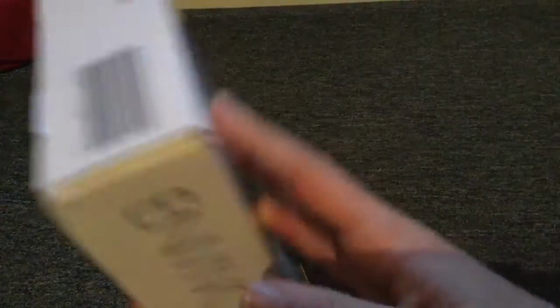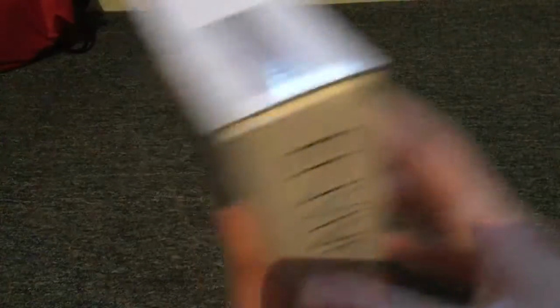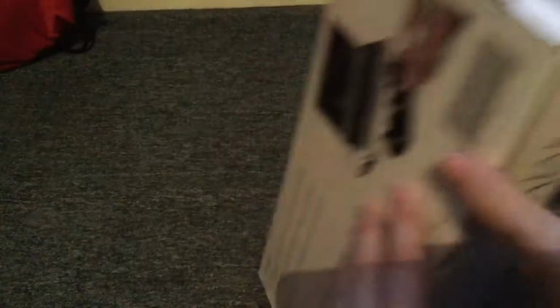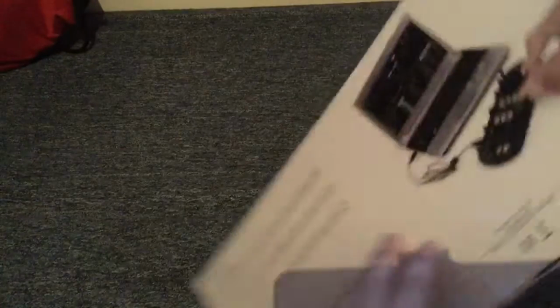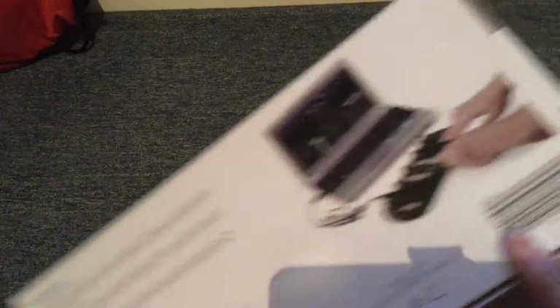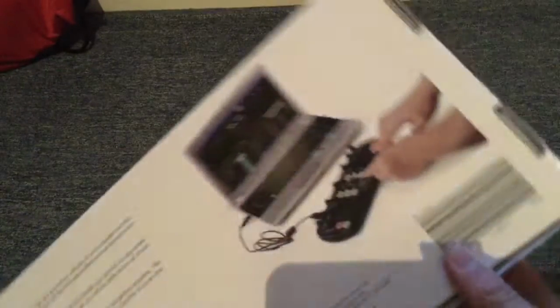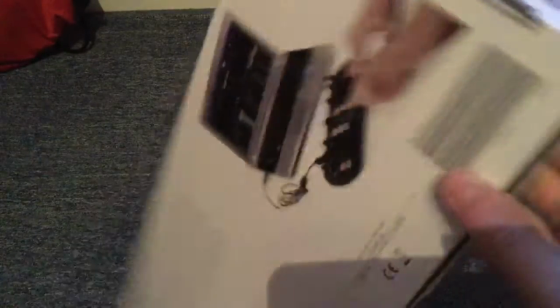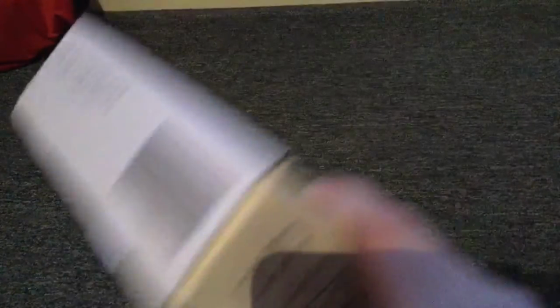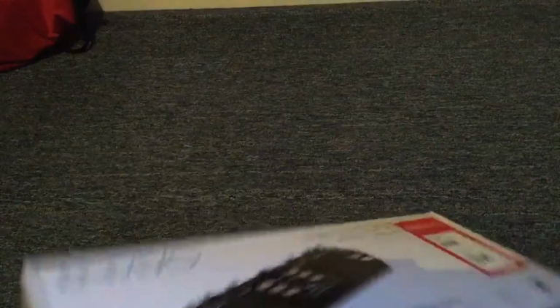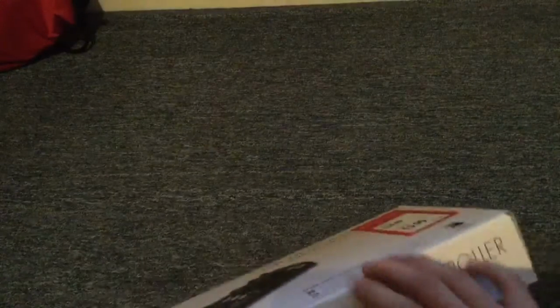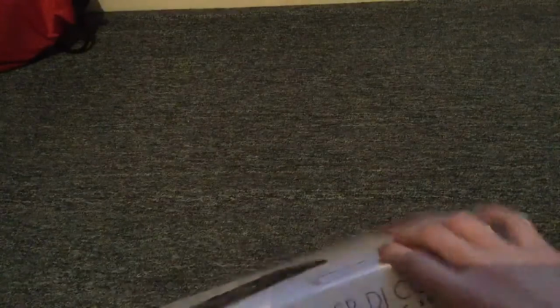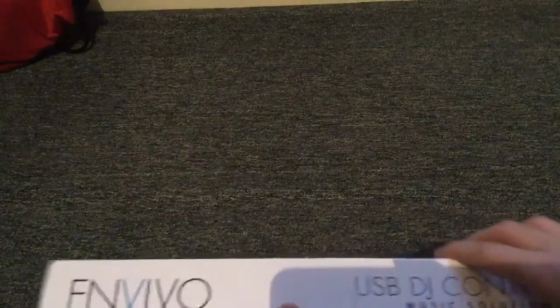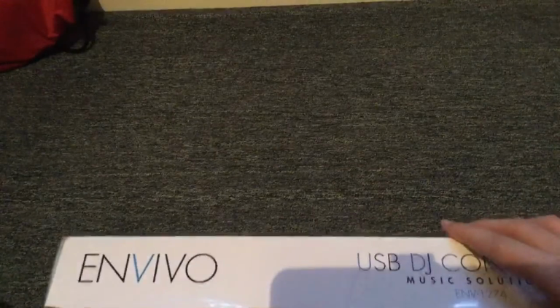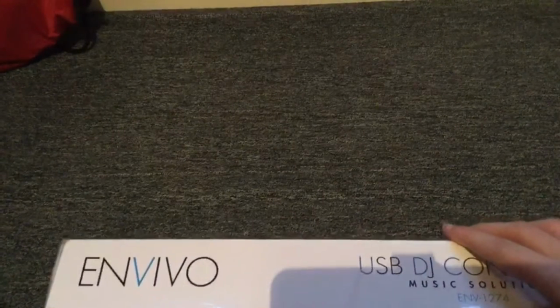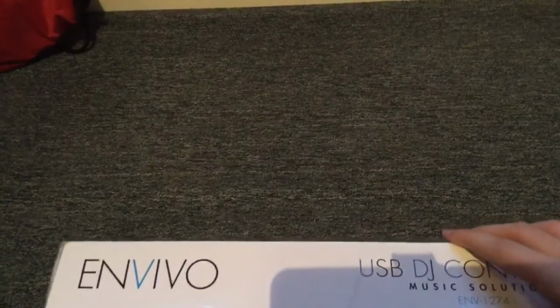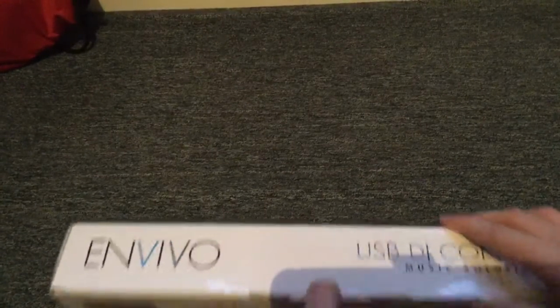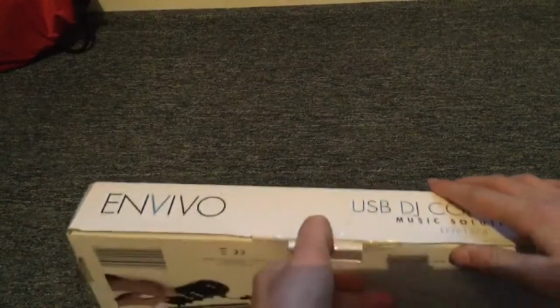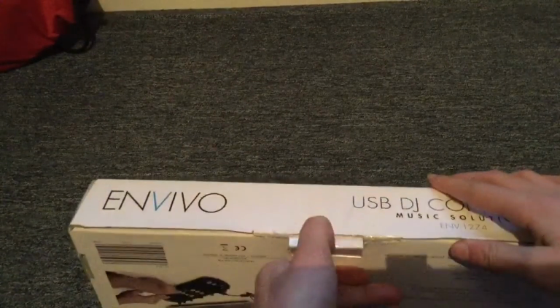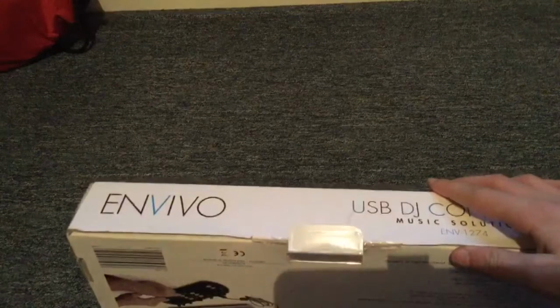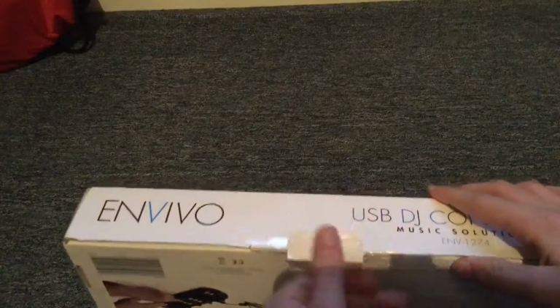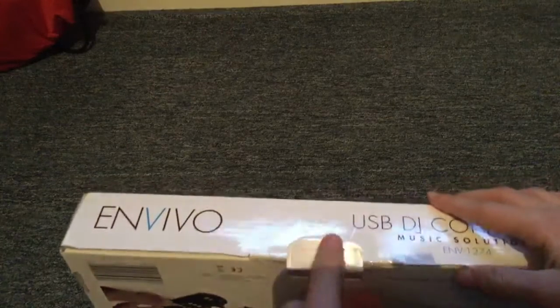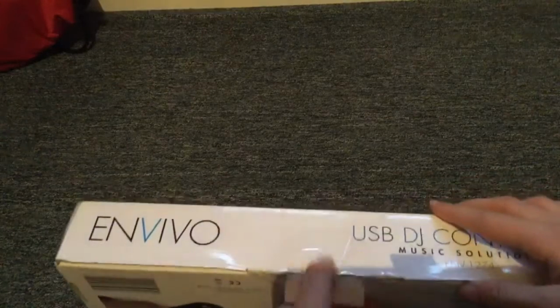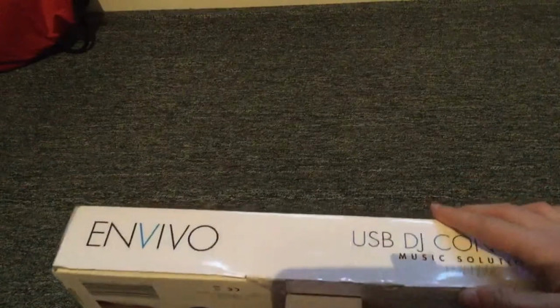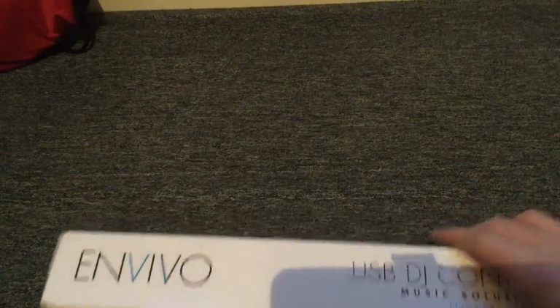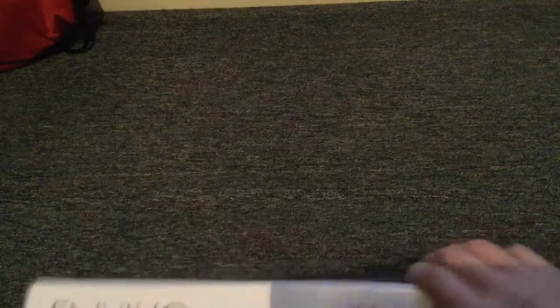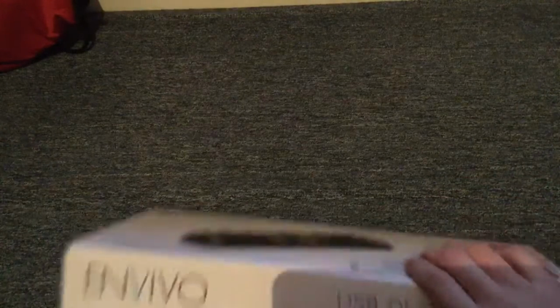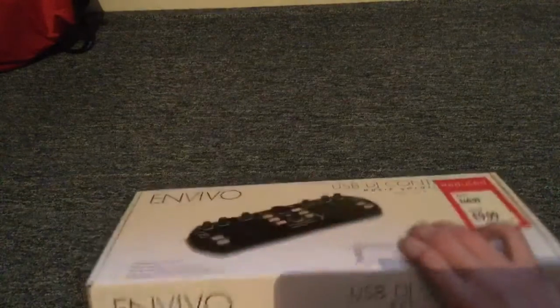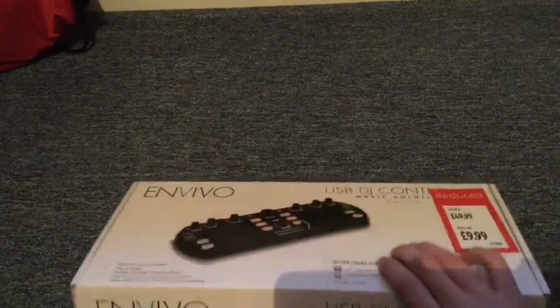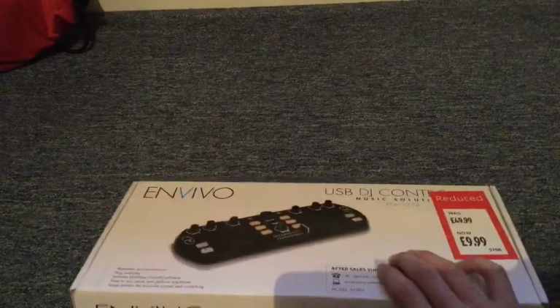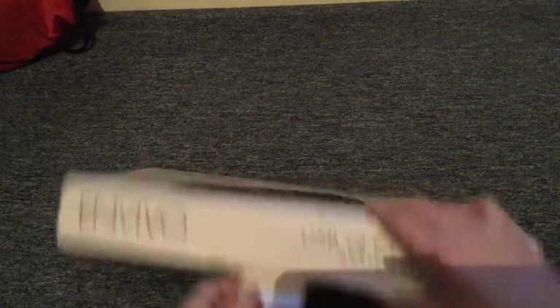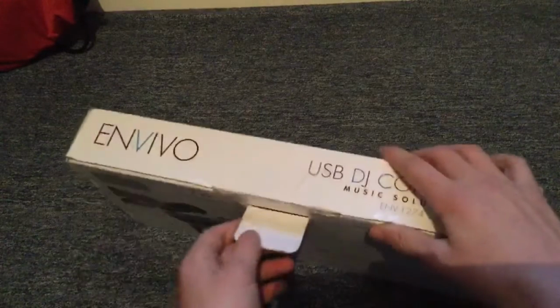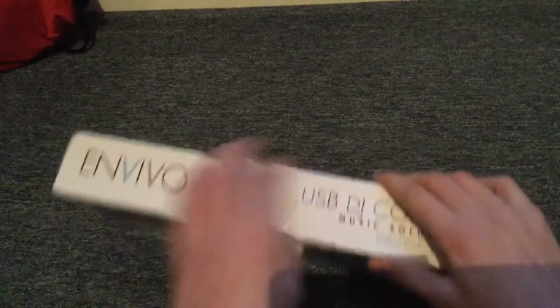Hopefully, as it shows here, it's using a laptop. I'm probably going to use my laptop for this — I don't think I'll use my PC since I've got a very small desk. But yeah, into the box.